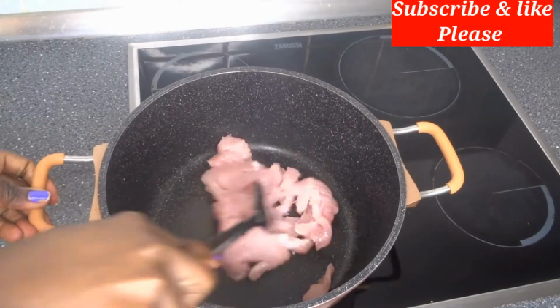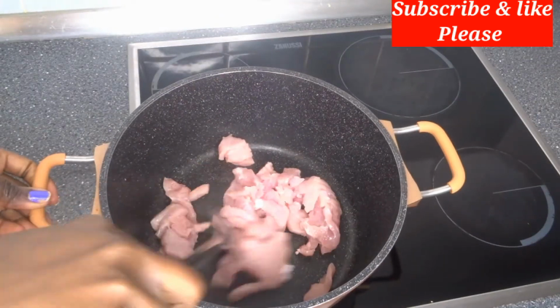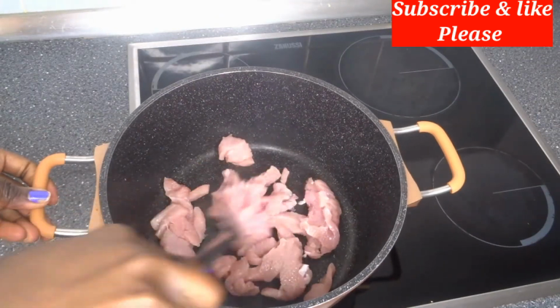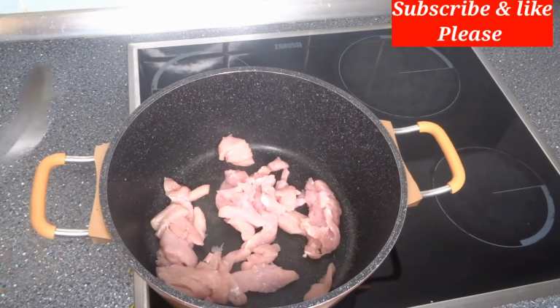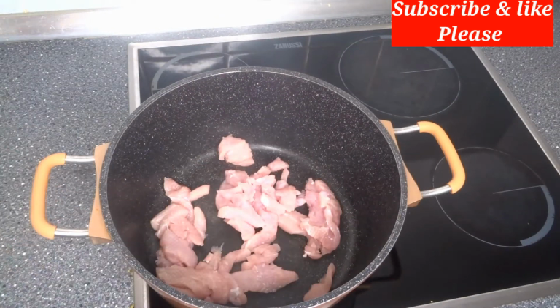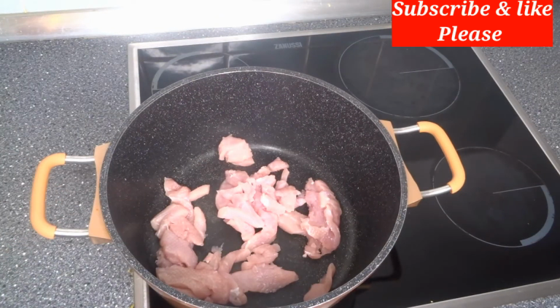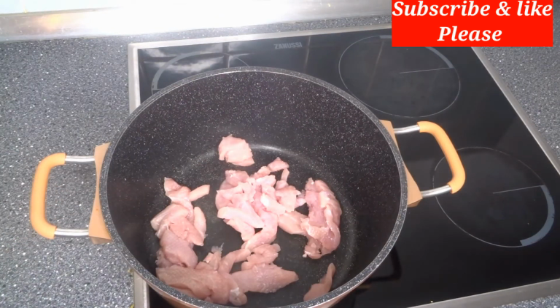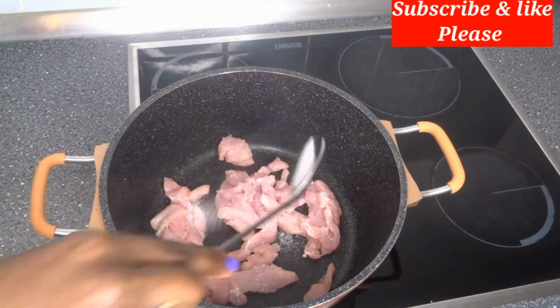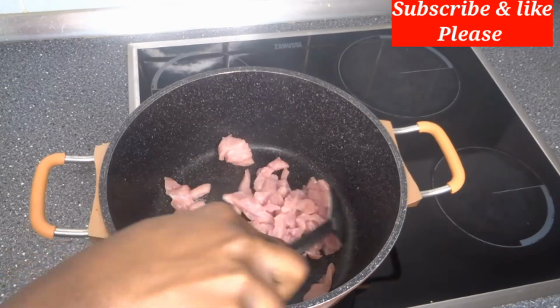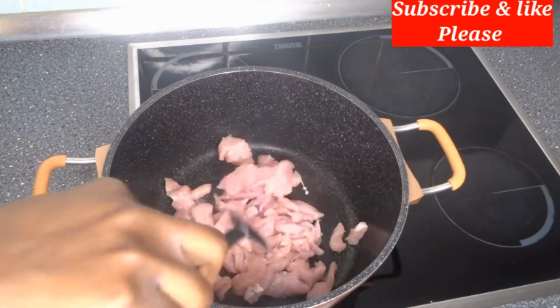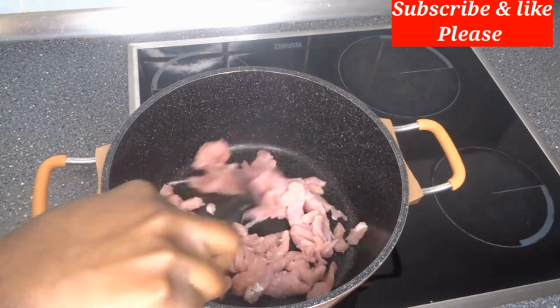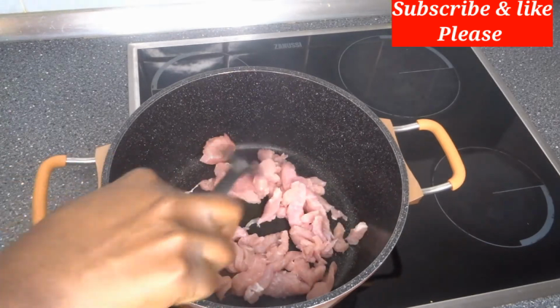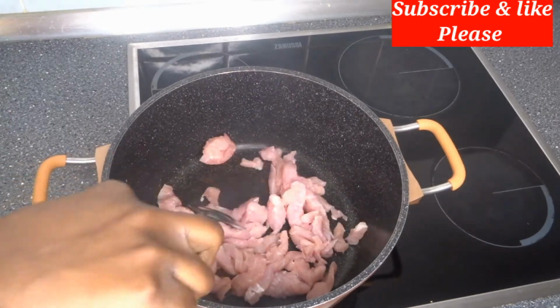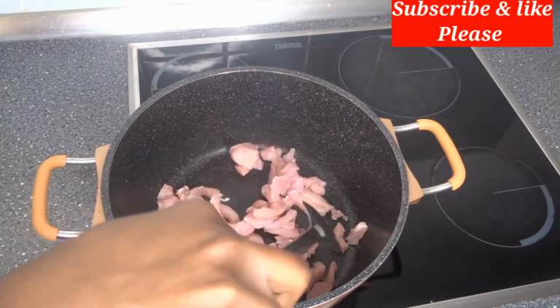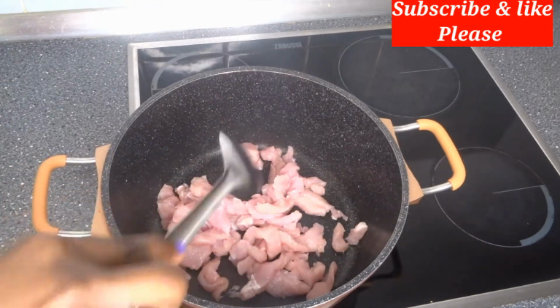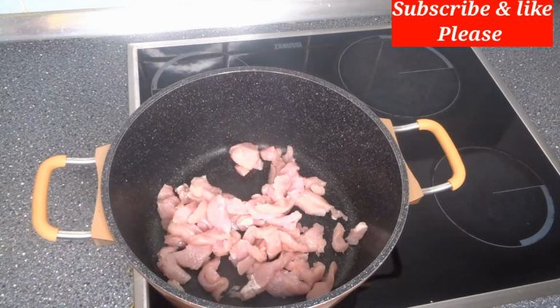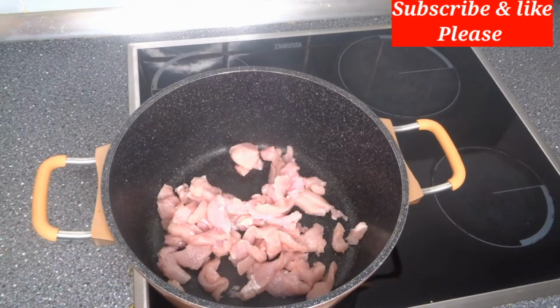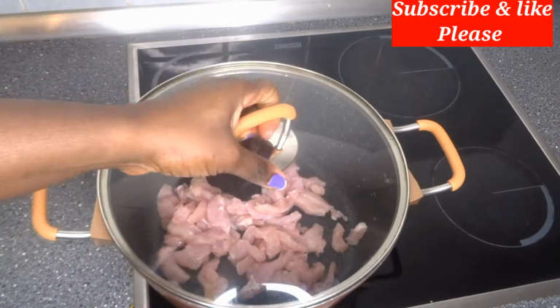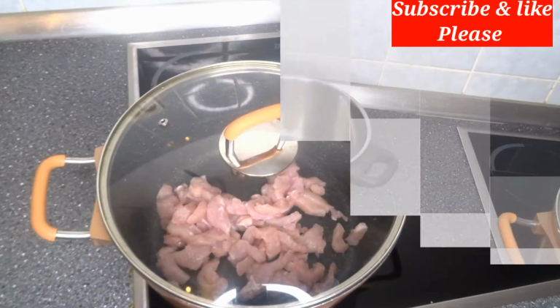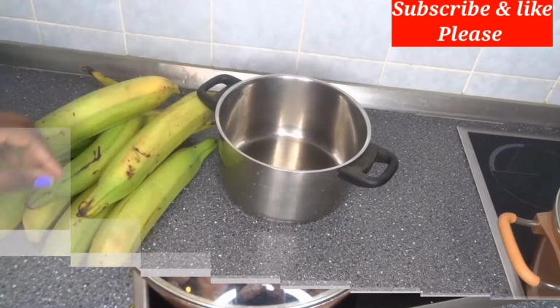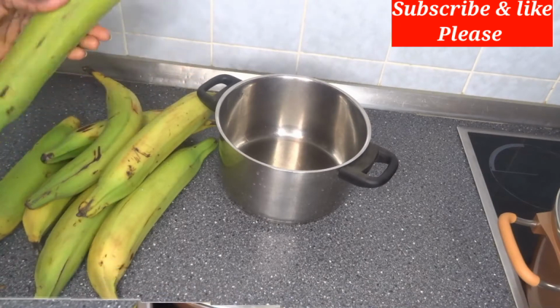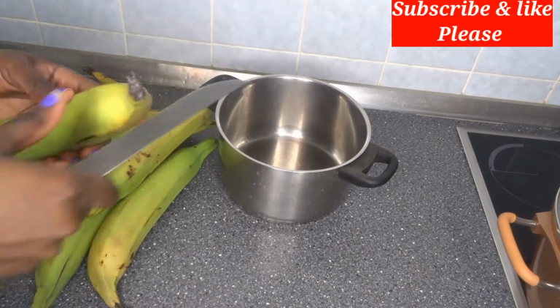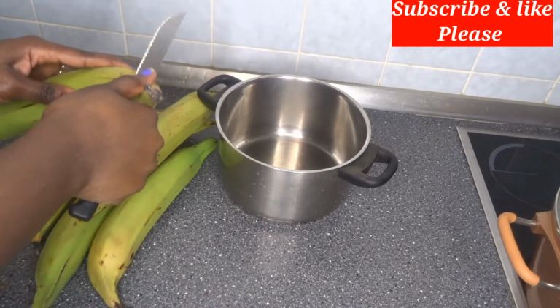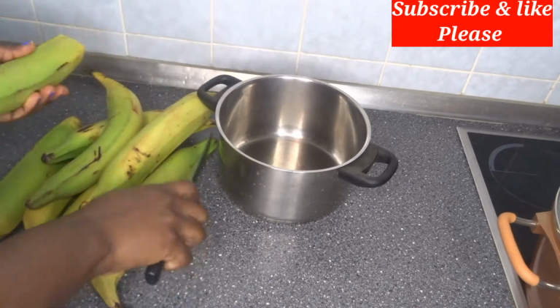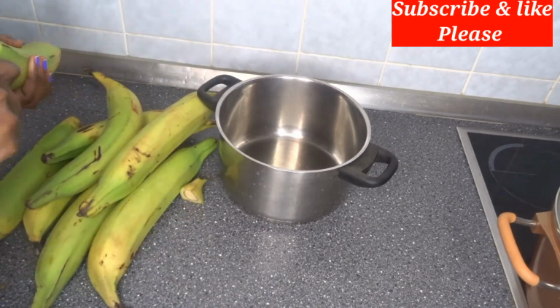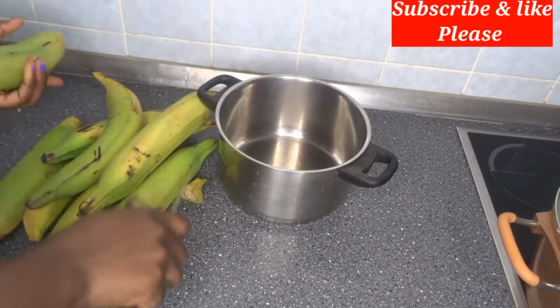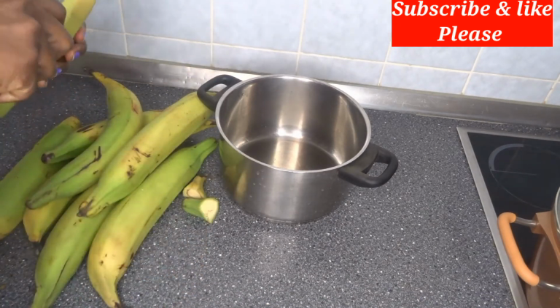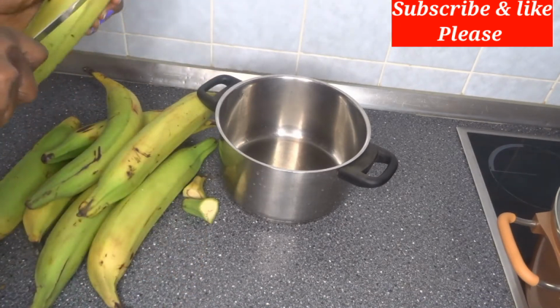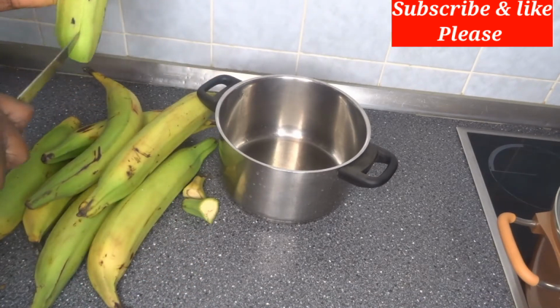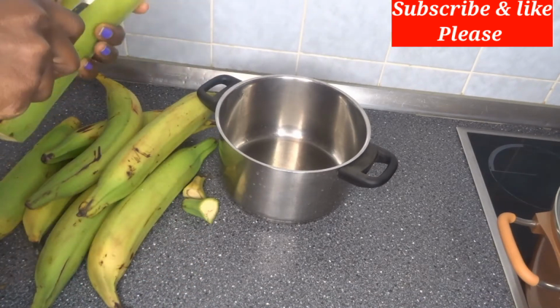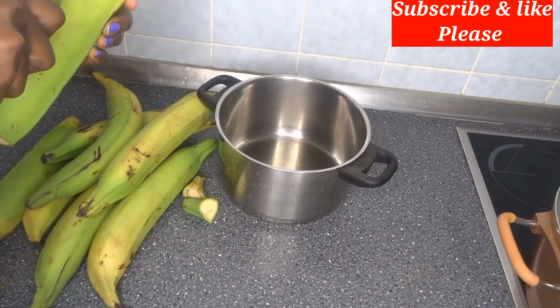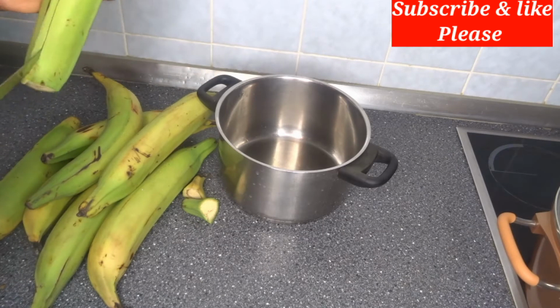The first thing to do now is to steam this chicken breast for just 10 minutes. I will not add any water to it — I will just steam it like this and cover the pot. The second thing to do is to cut the plantain little by little.